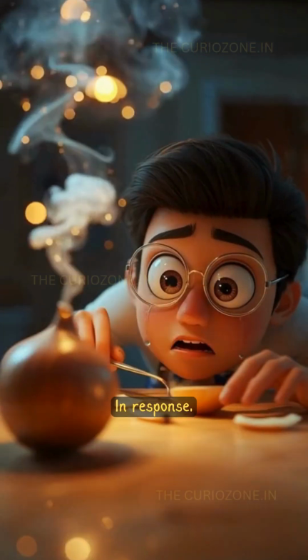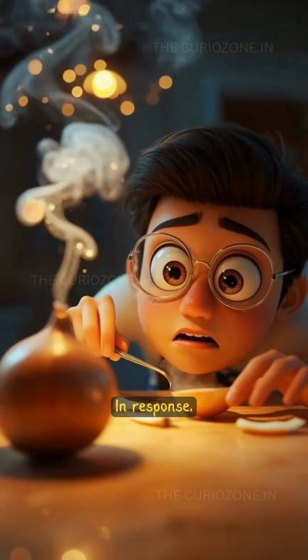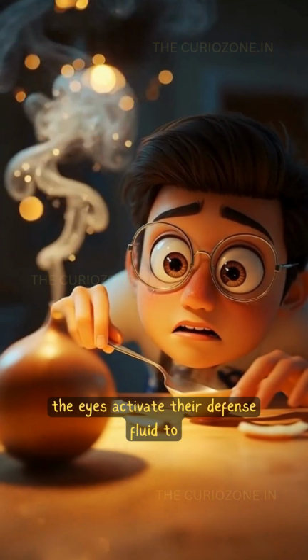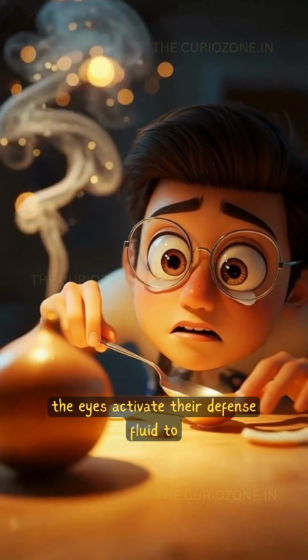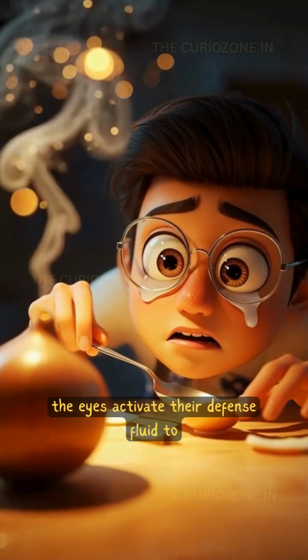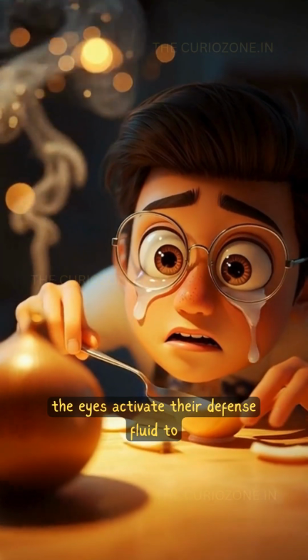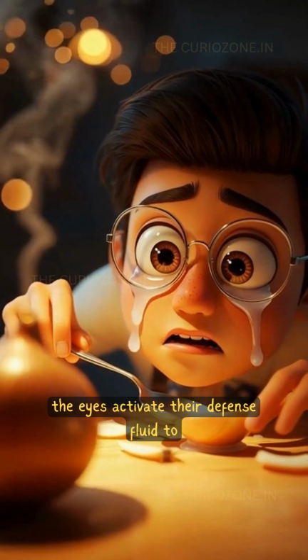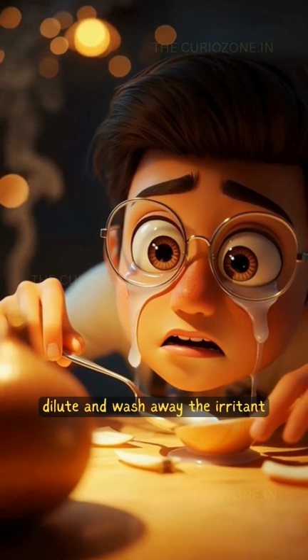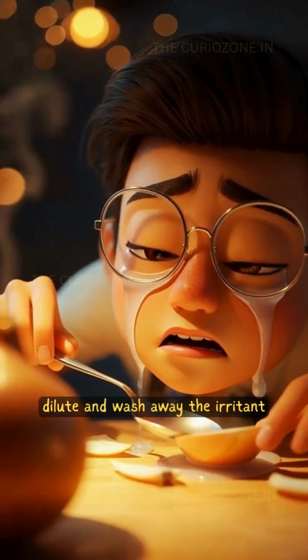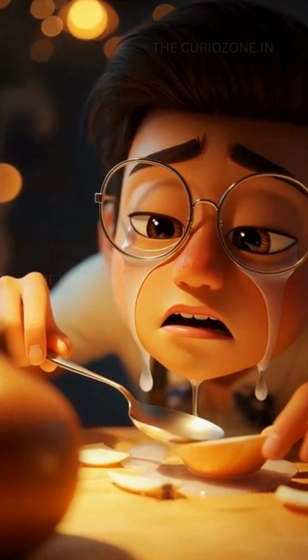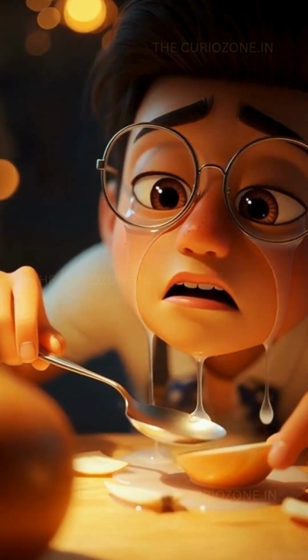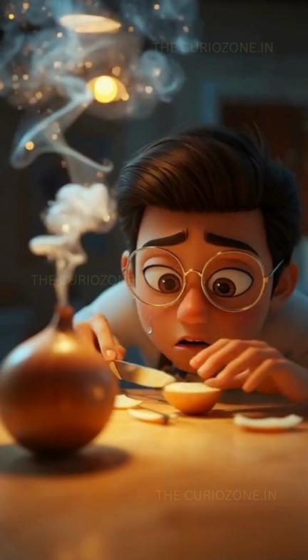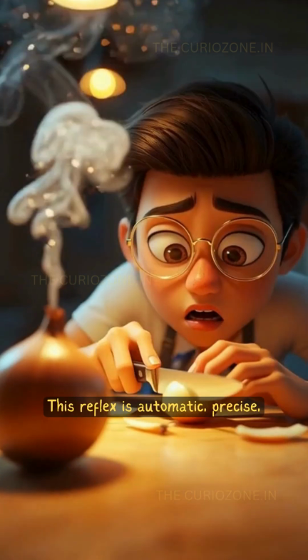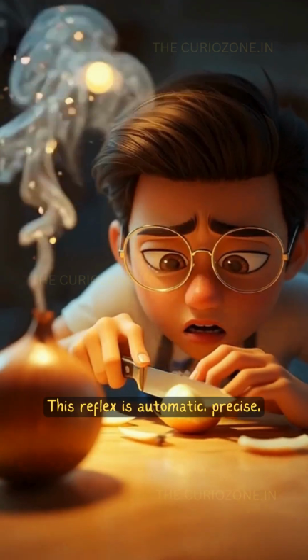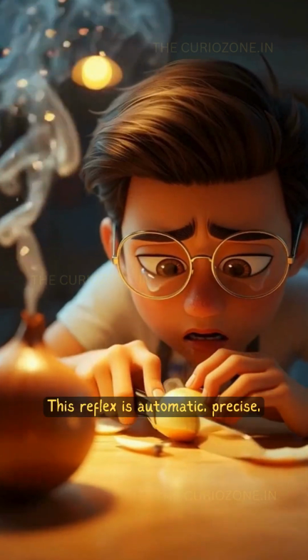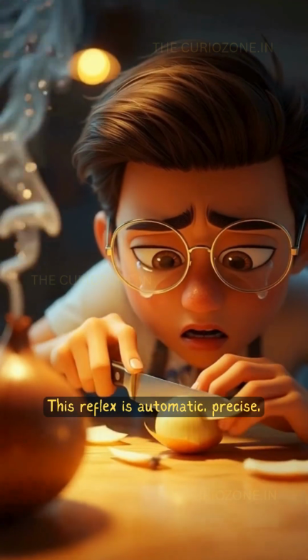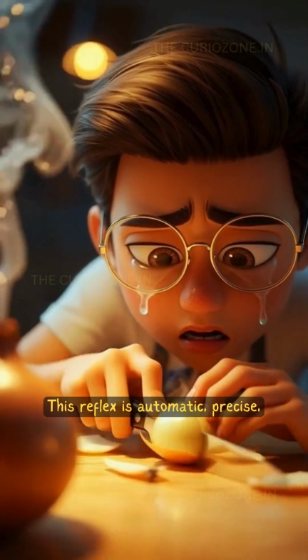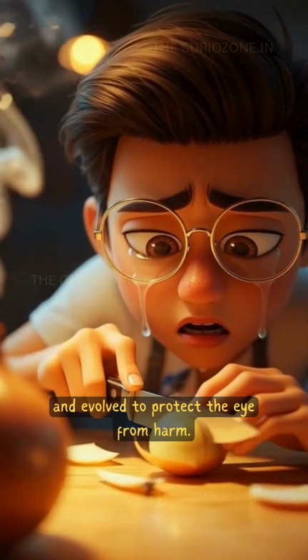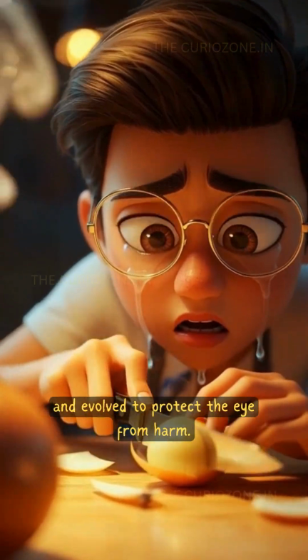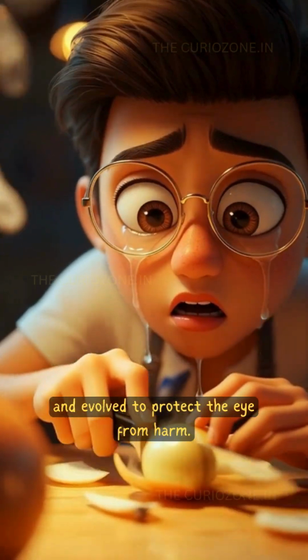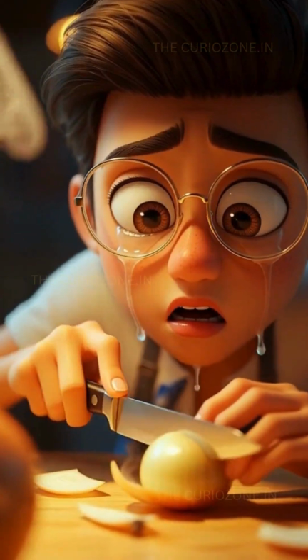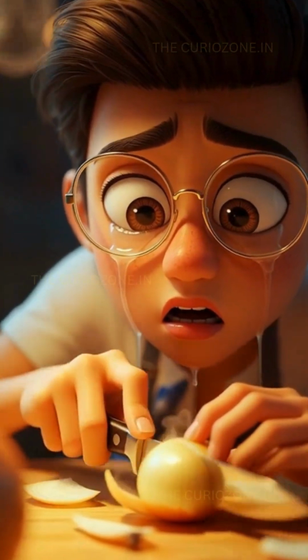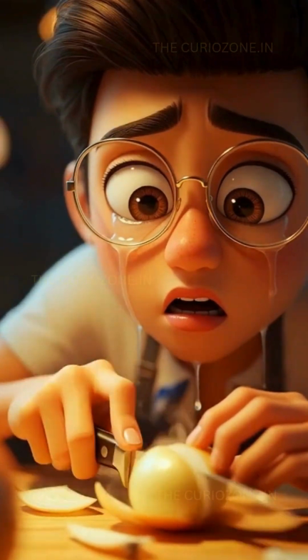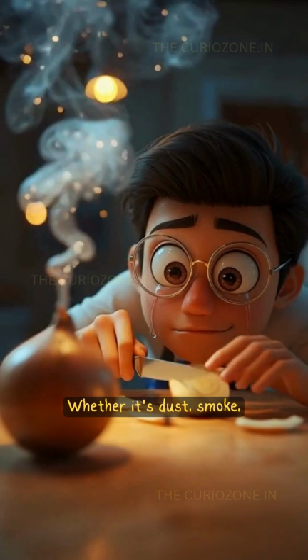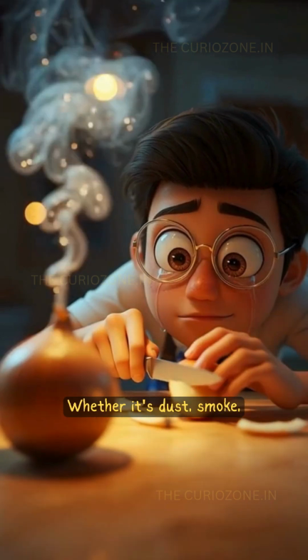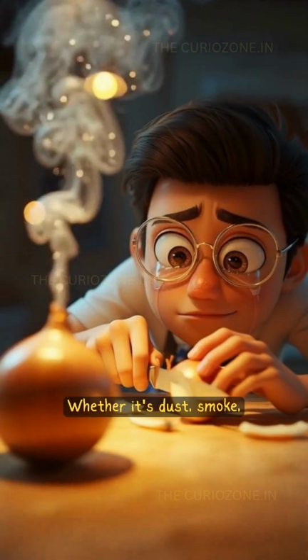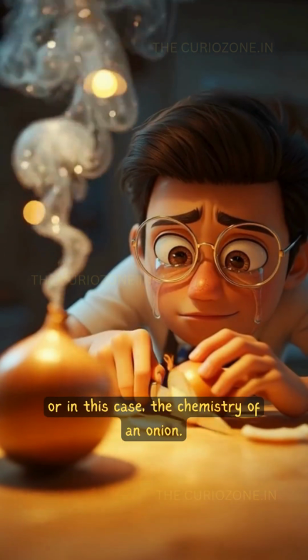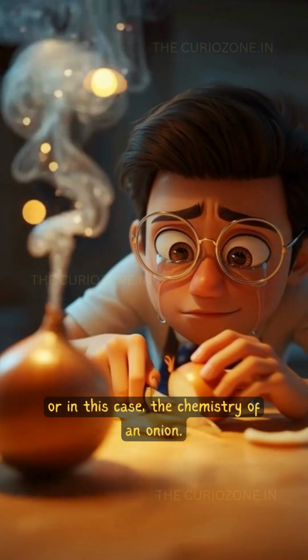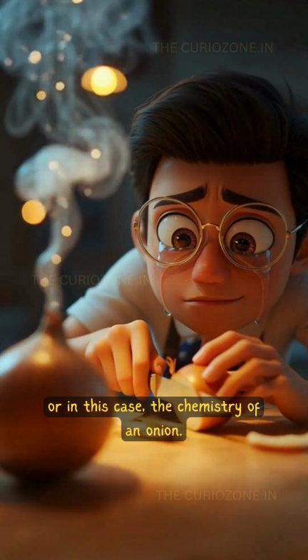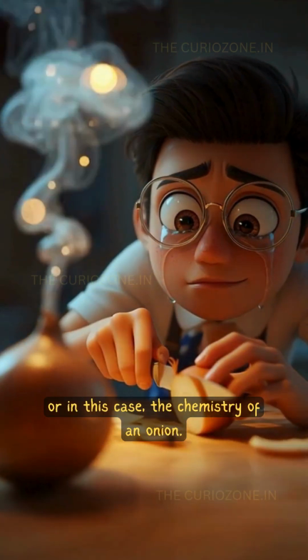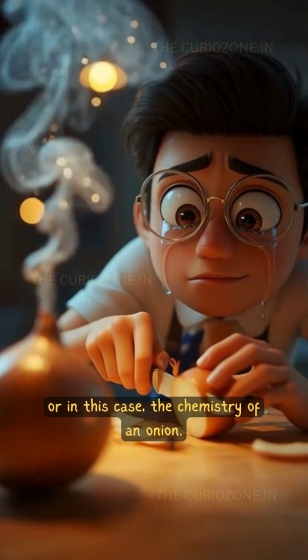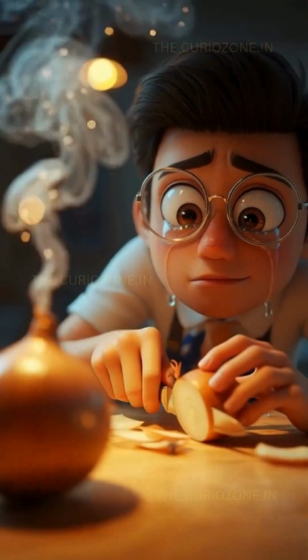In response, the eyes activate their defense fluid to dilute and wash away the irritant. This reflex is automatic, precise, and evolved to protect the eye from harm — whether it's dust, smoke, or in this case, the chemistry of an onion.